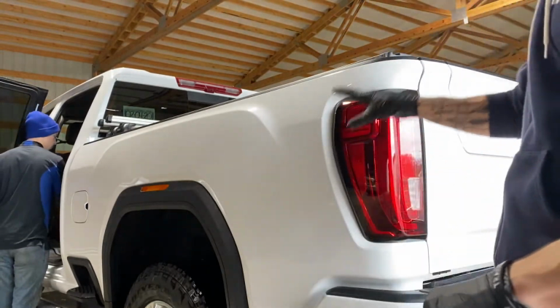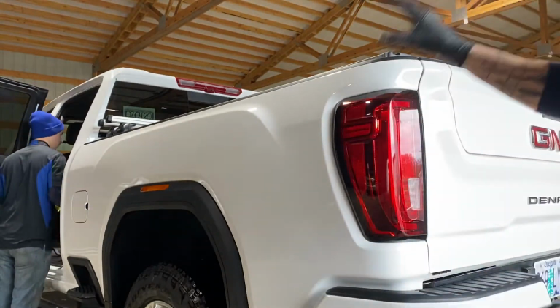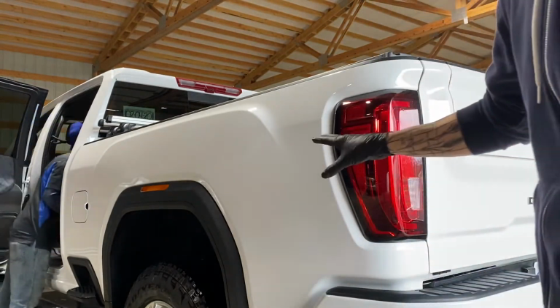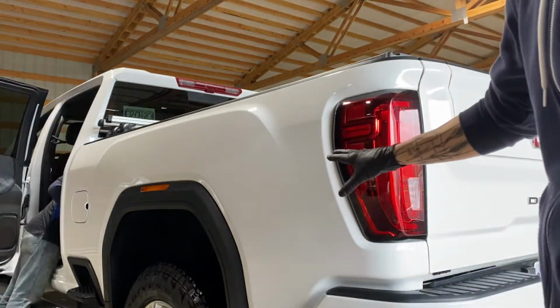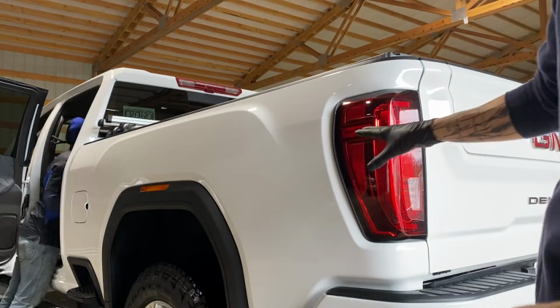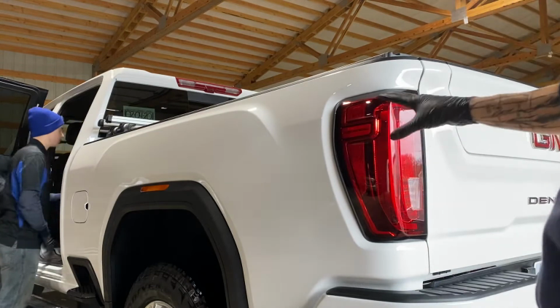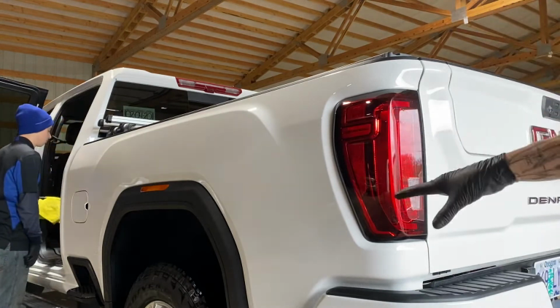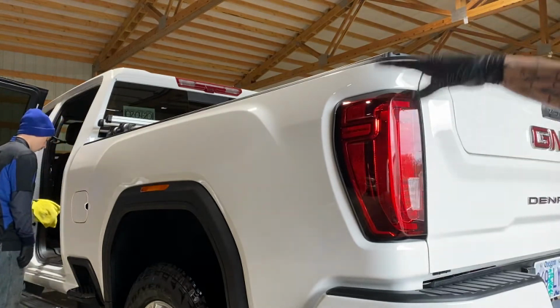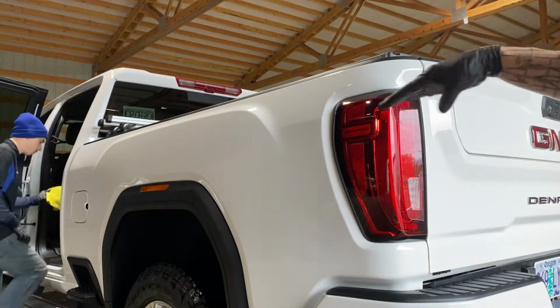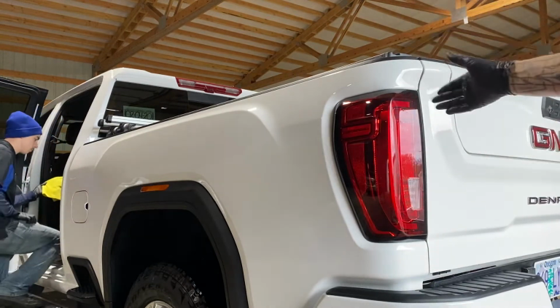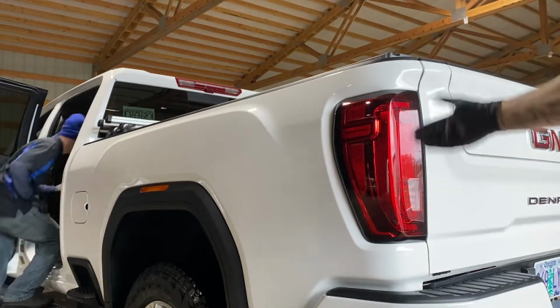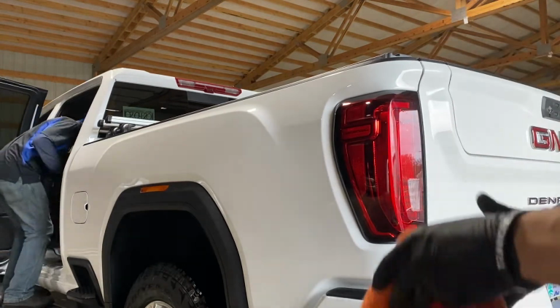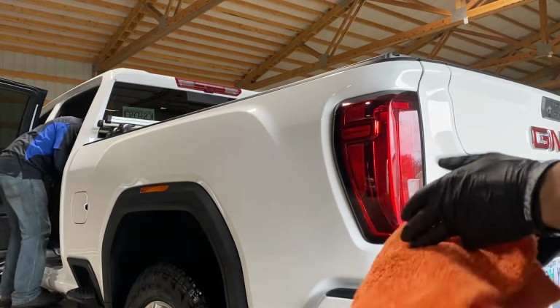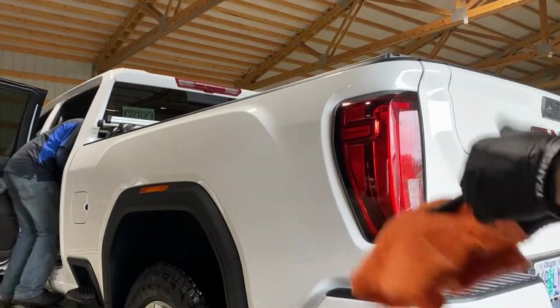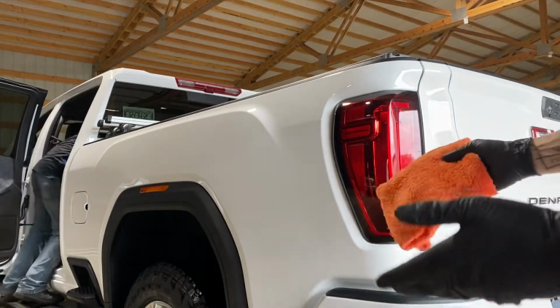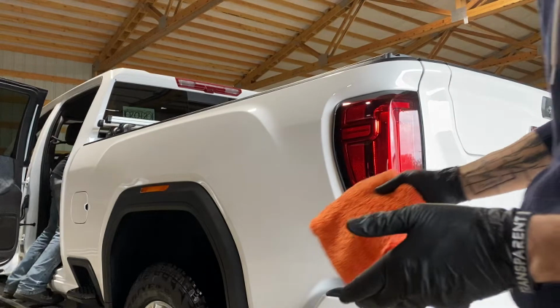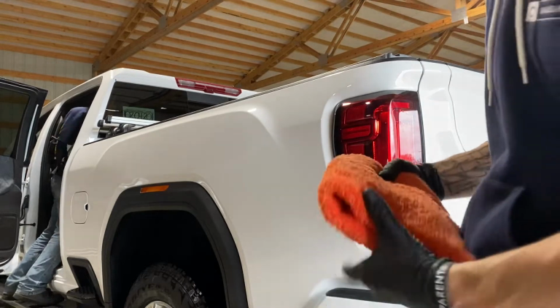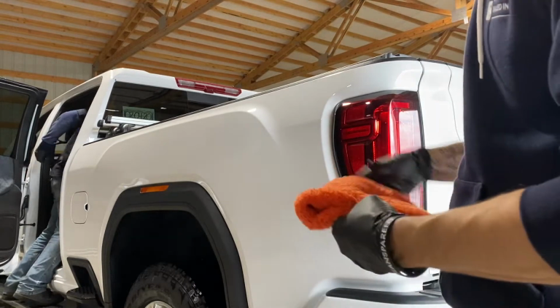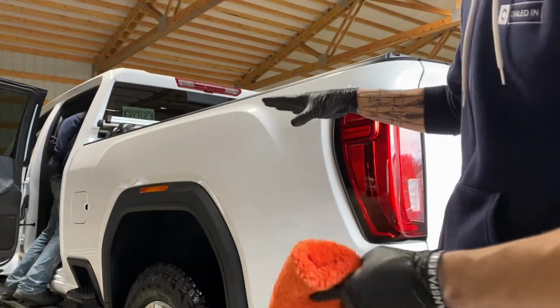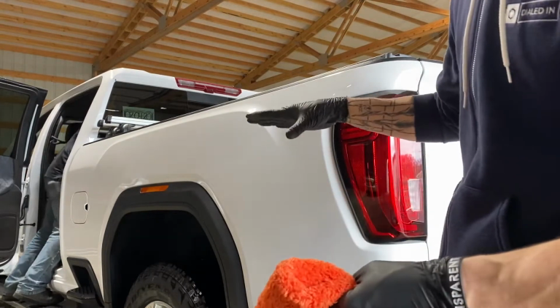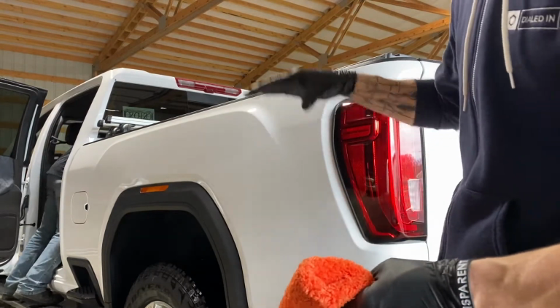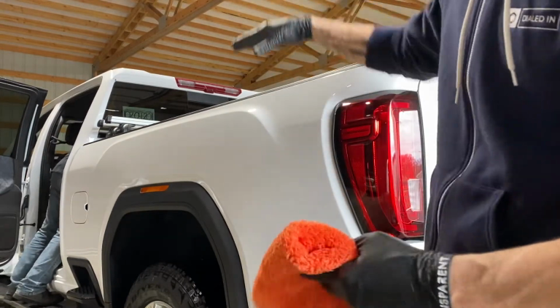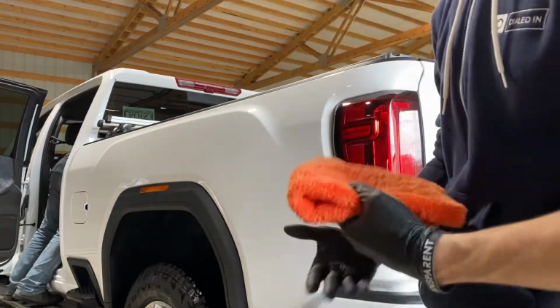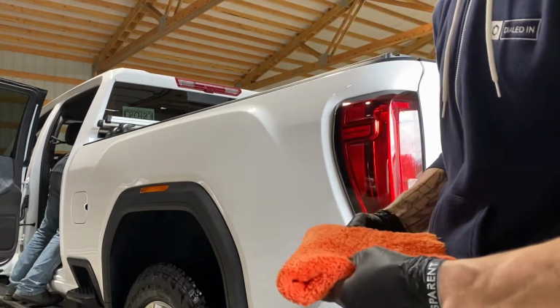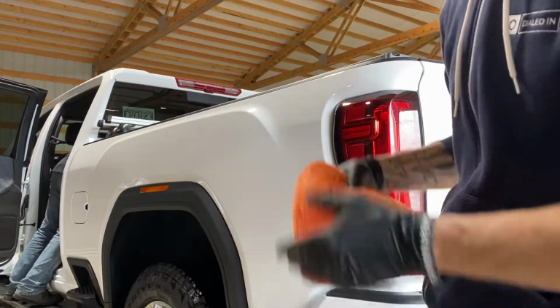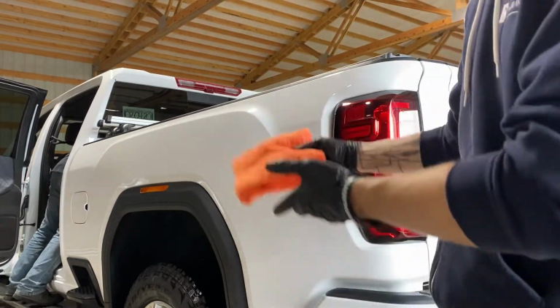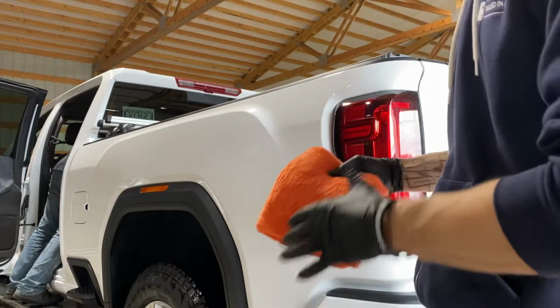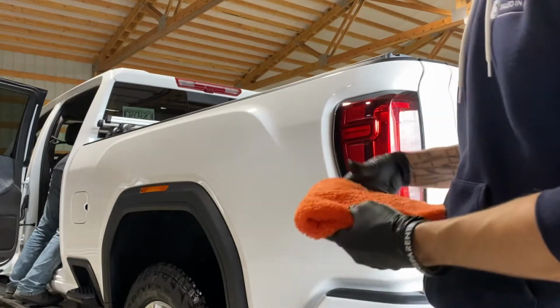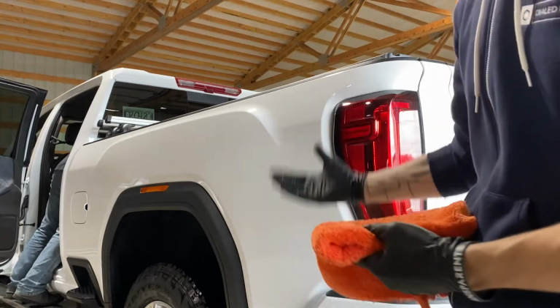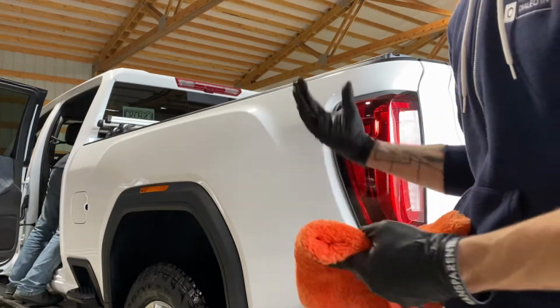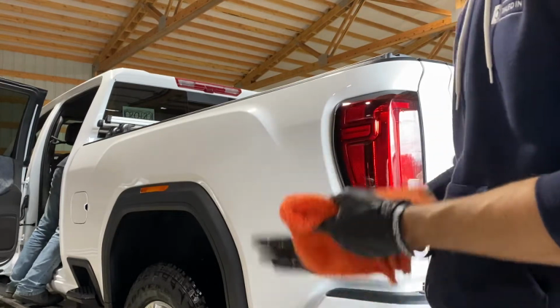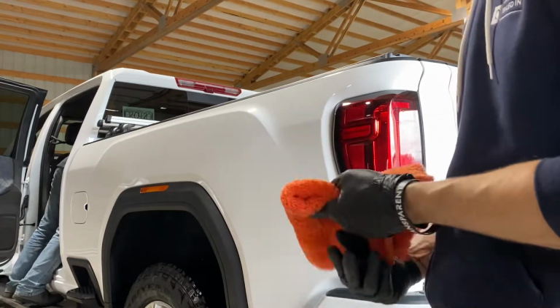This is a brand new 2020 GMC Denali Sierra. This customer is going to be wrapping it and putting some PPF on it in the future, but he wants to get it protected now.